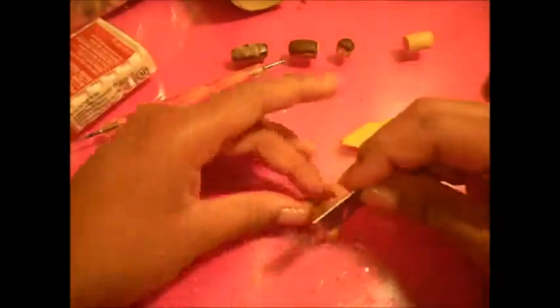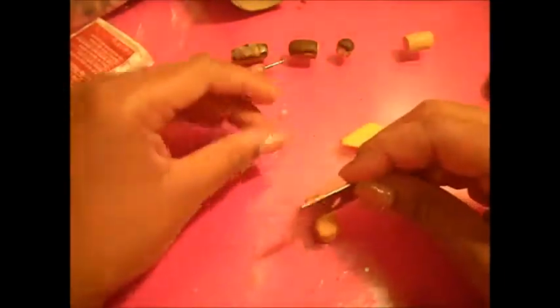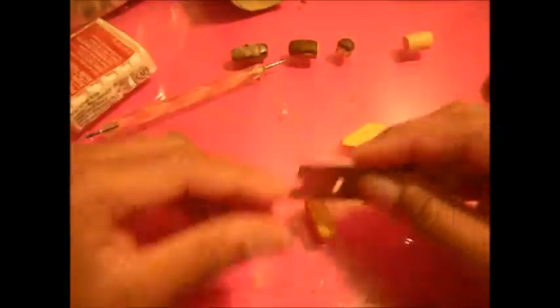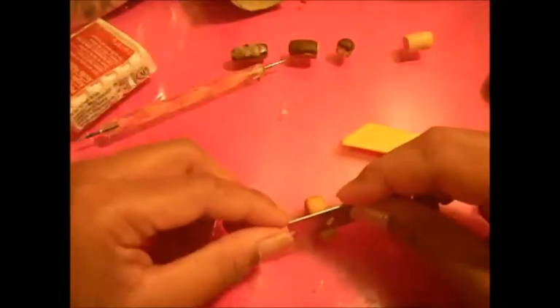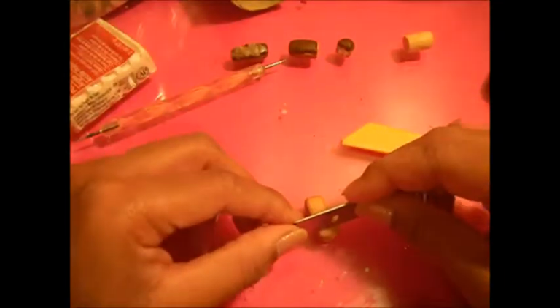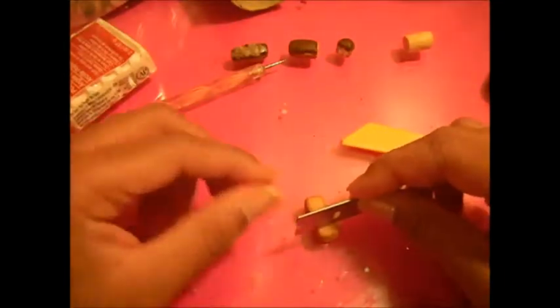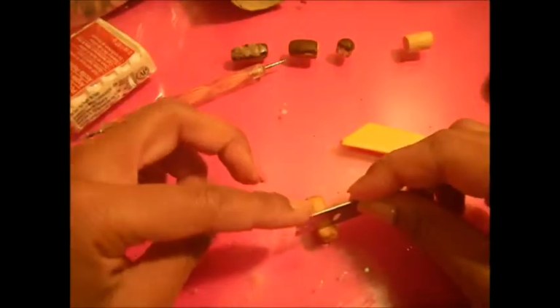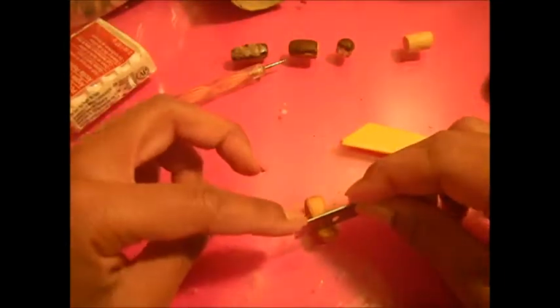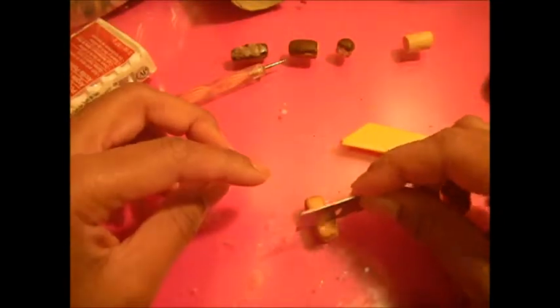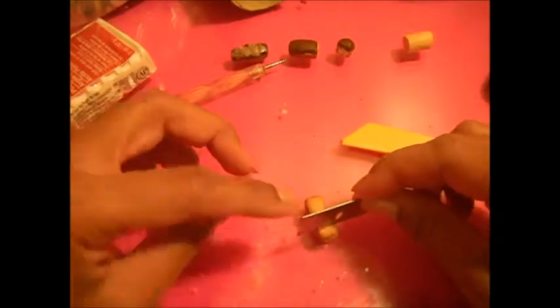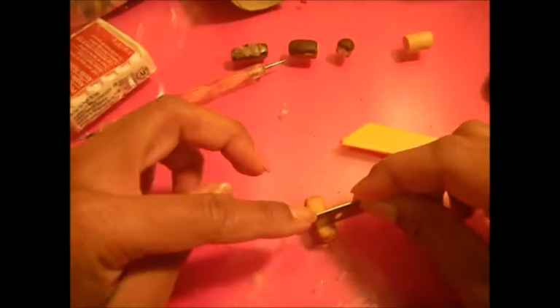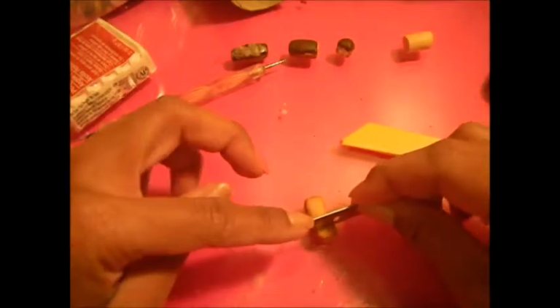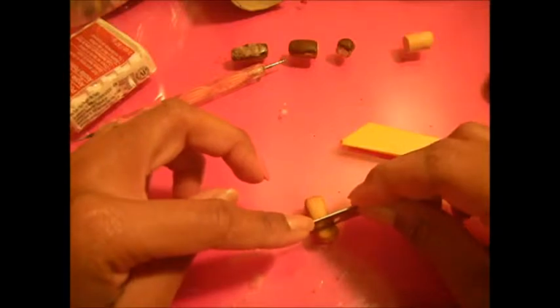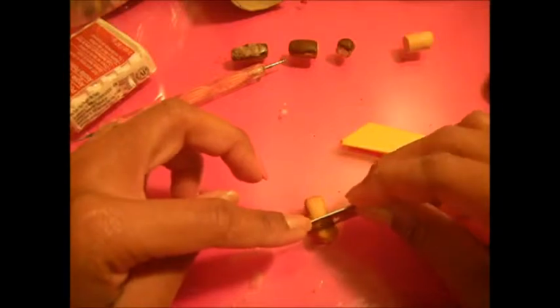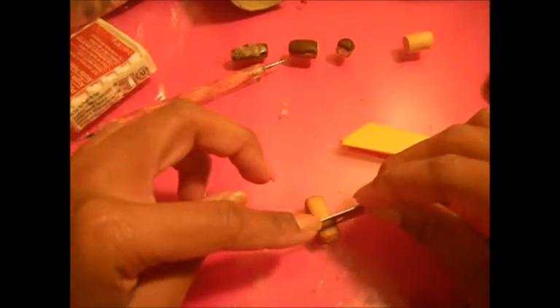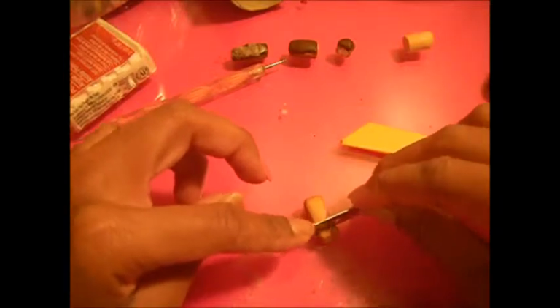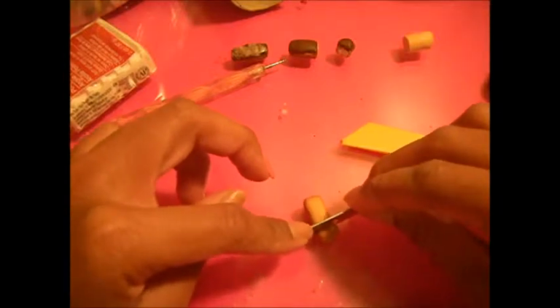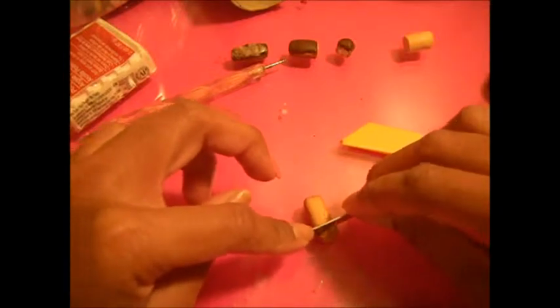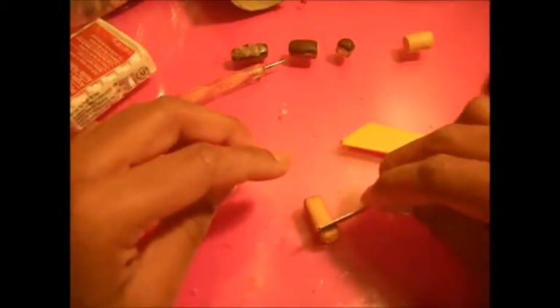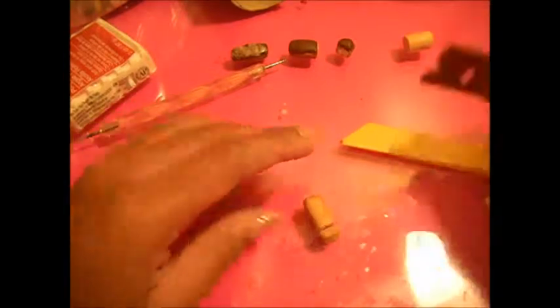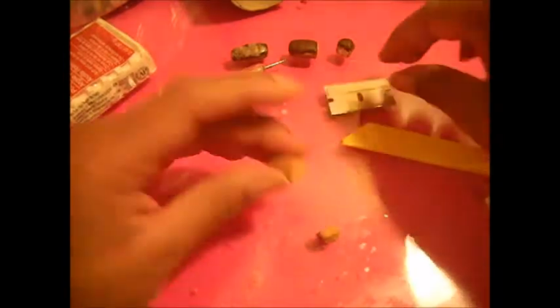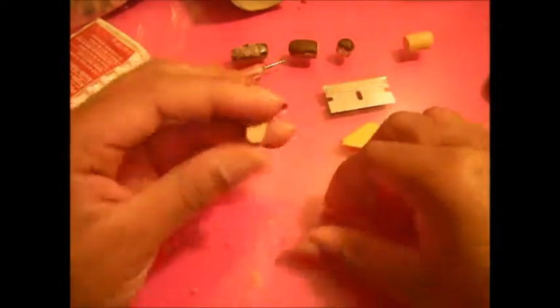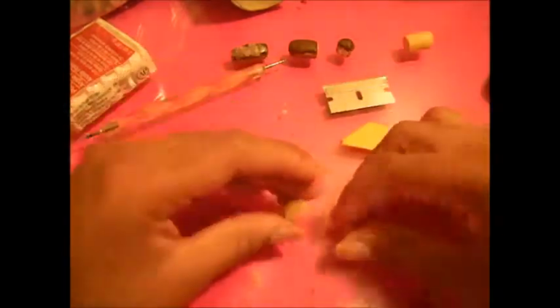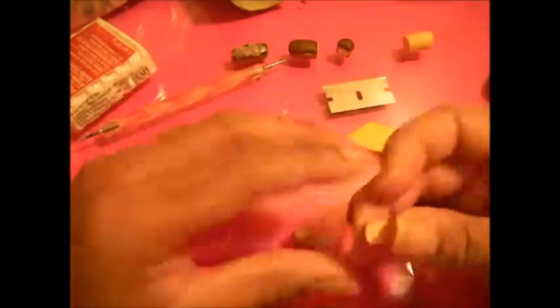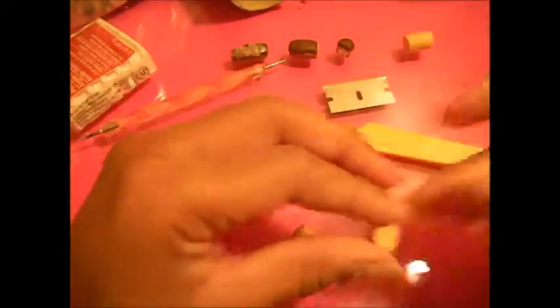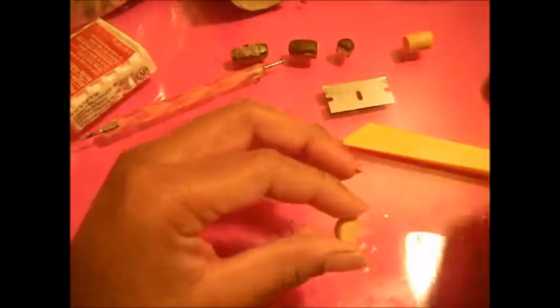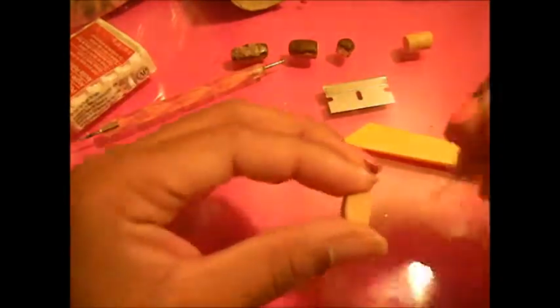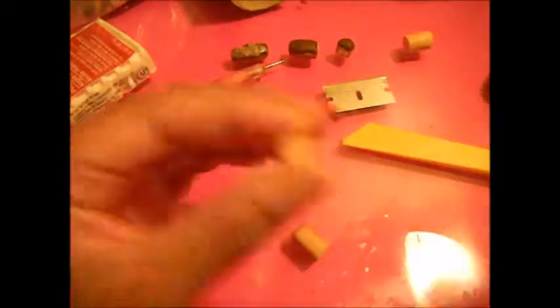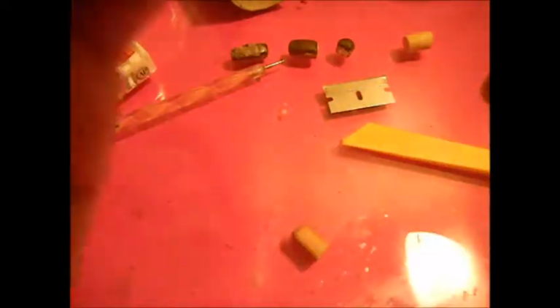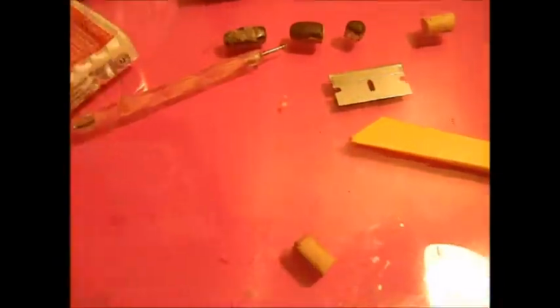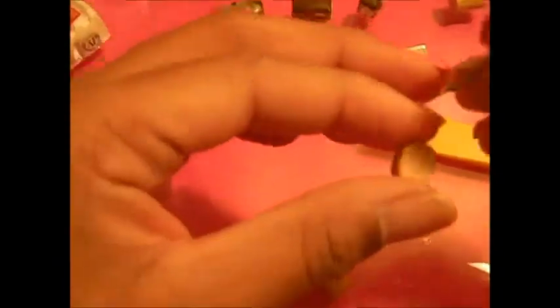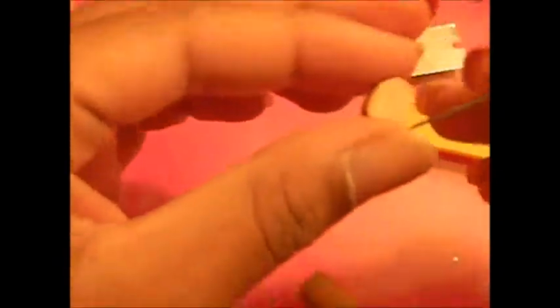Now I'm going to take my razor blade and cut it in half so you can see the inside of the eclair.